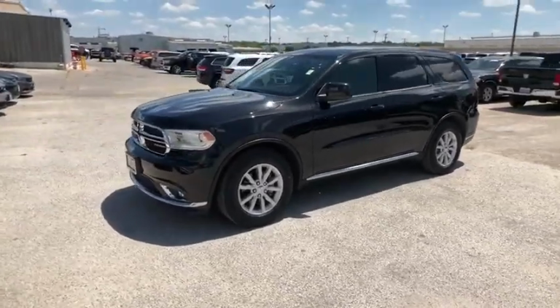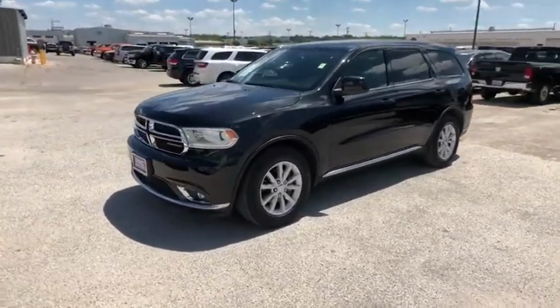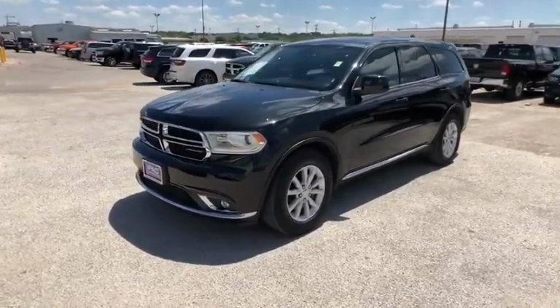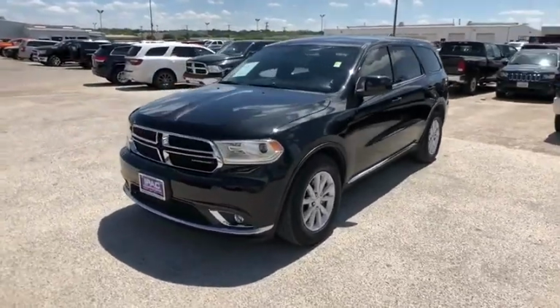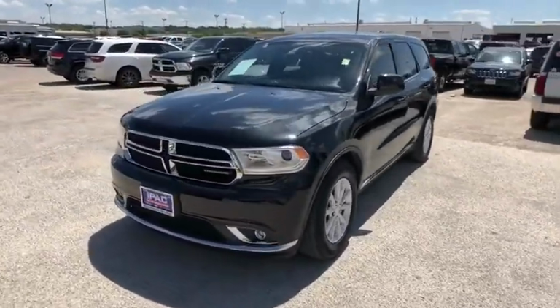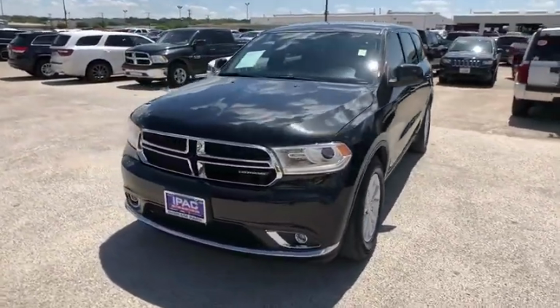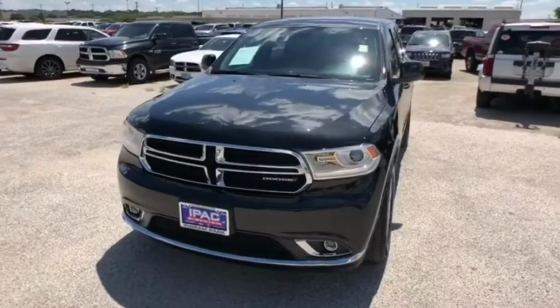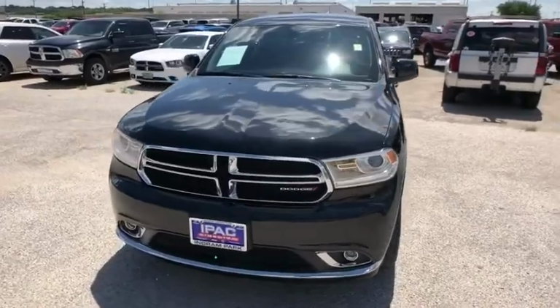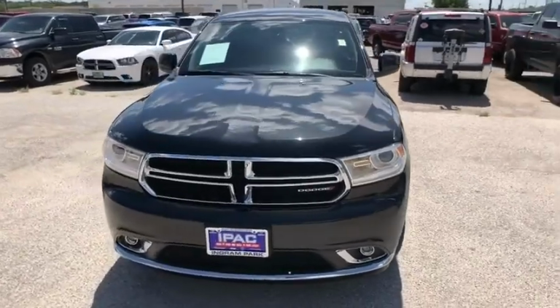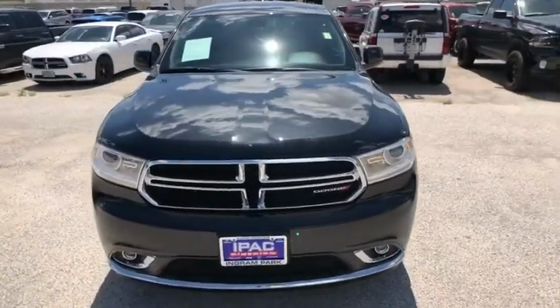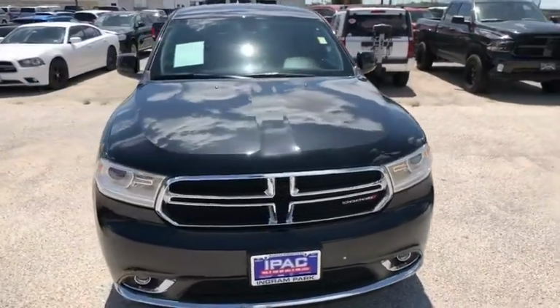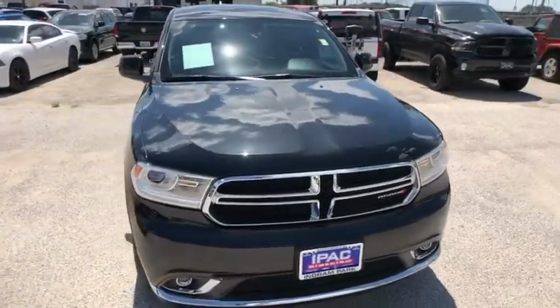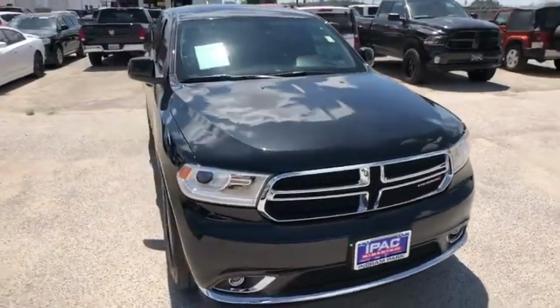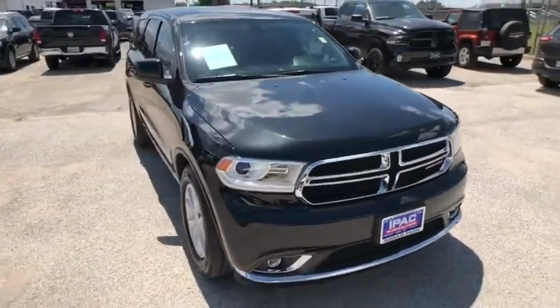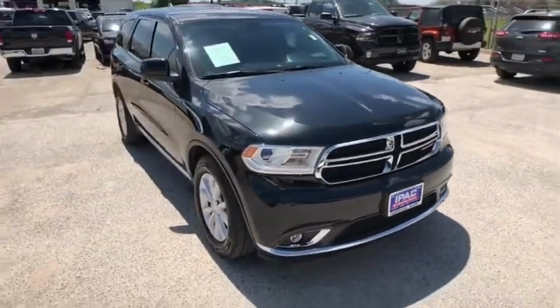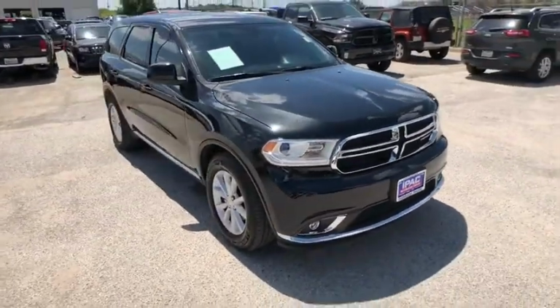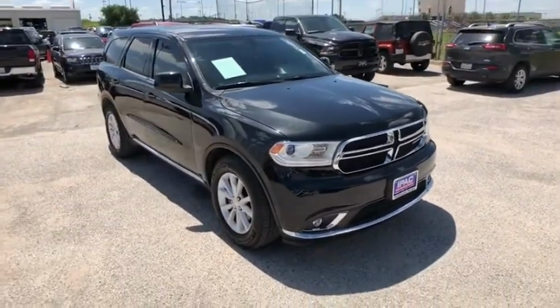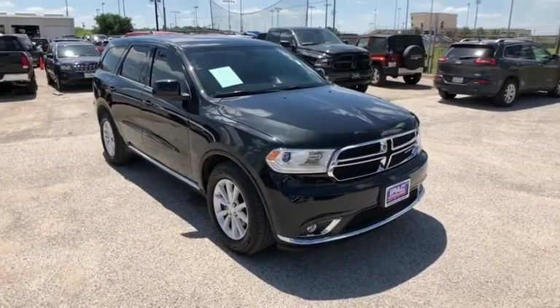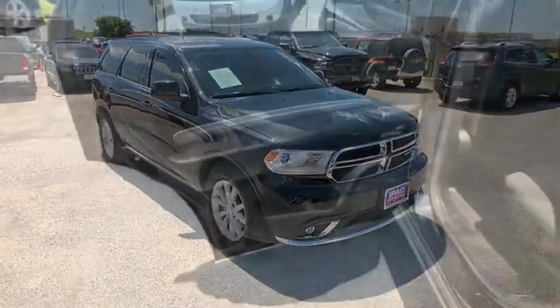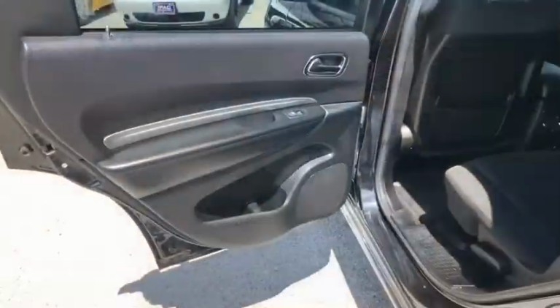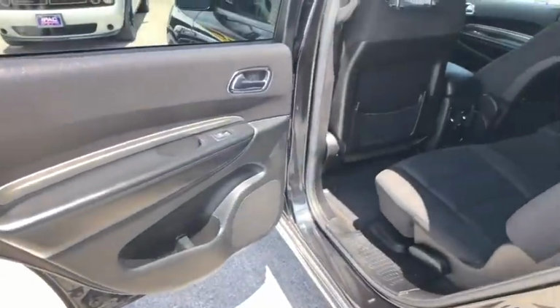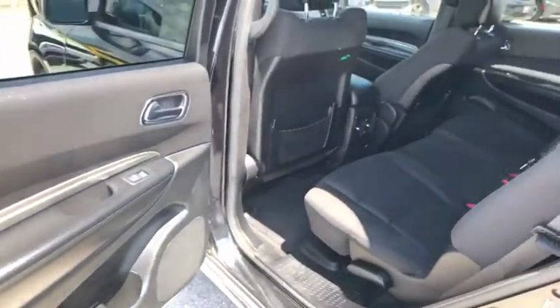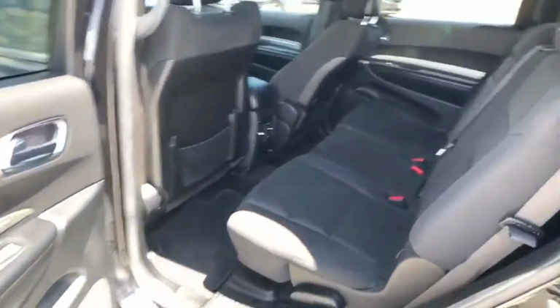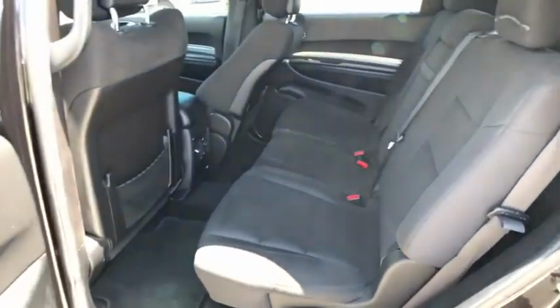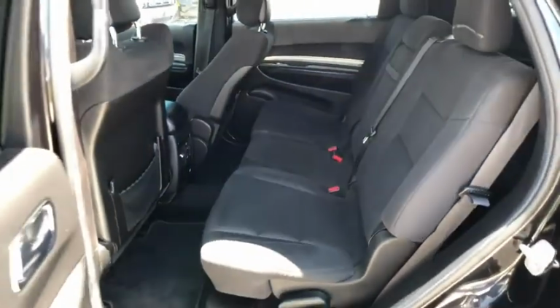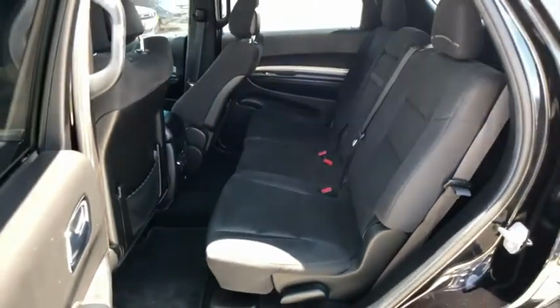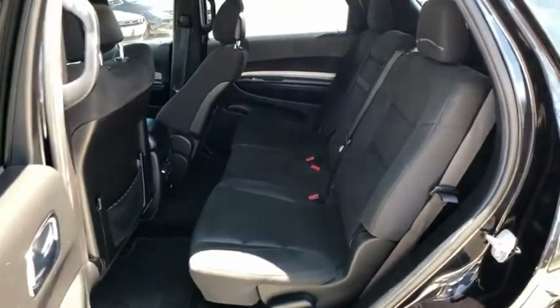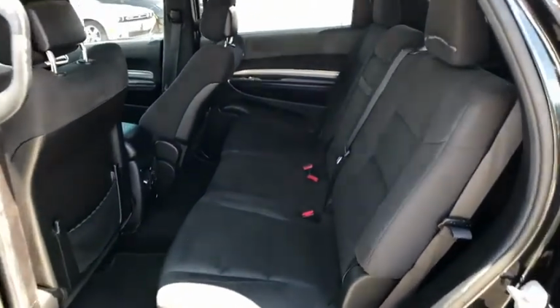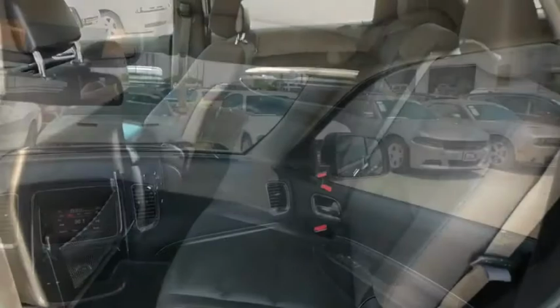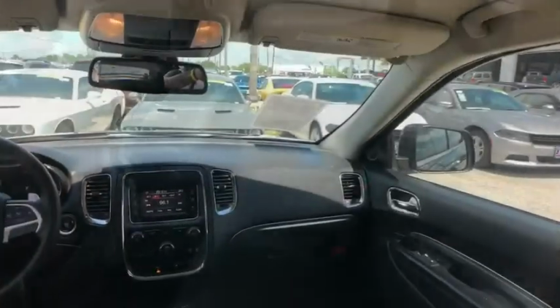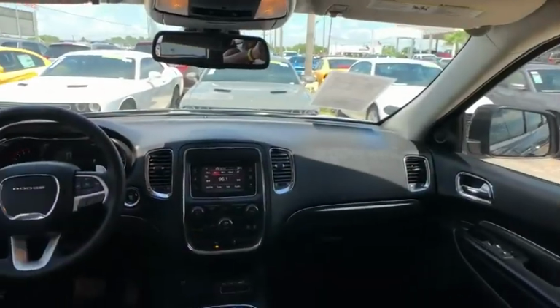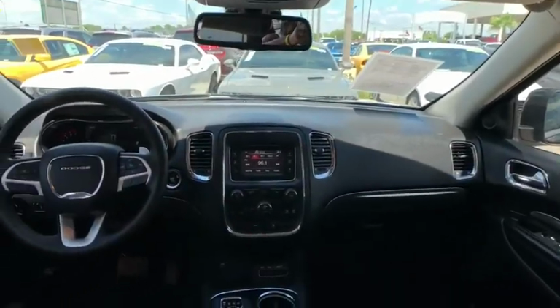This vehicle has less than 40,000 miles. Here are some of this vehicle's great options: stability control, traction control, keyless entry, steering wheel audio controls, anti-lock braking system, Bluetooth, adjustable steering wheel, and power steering.